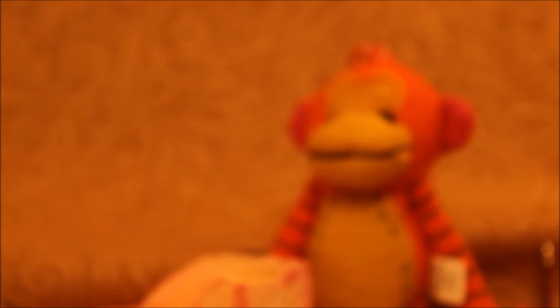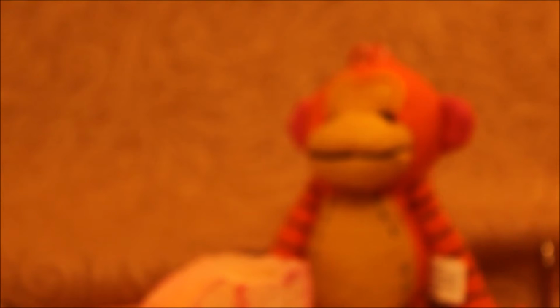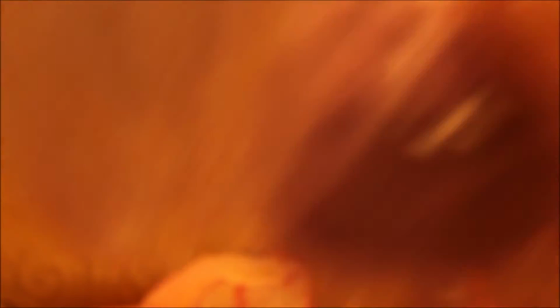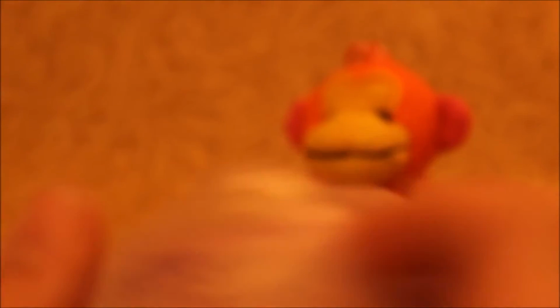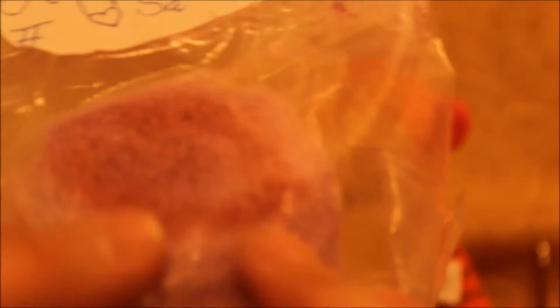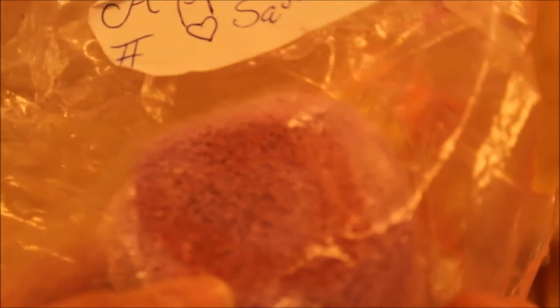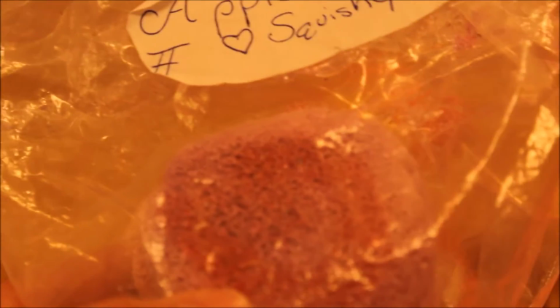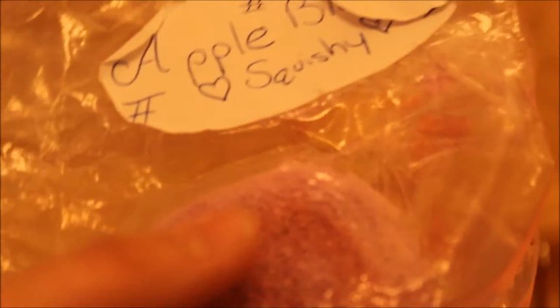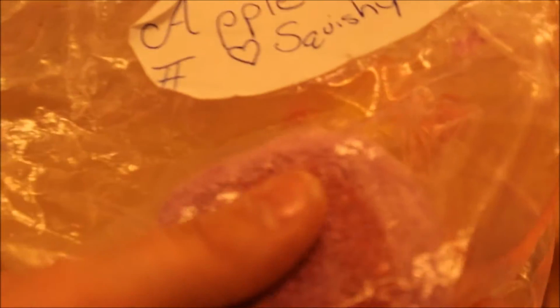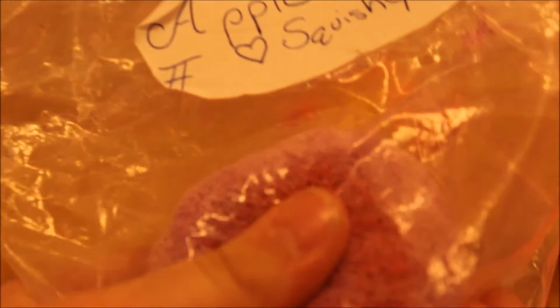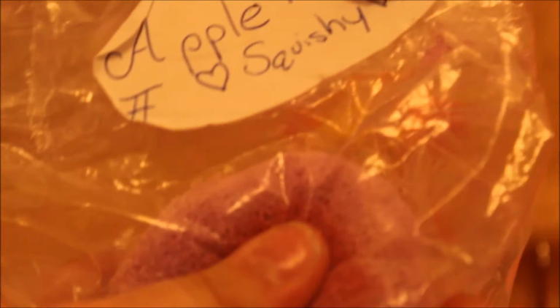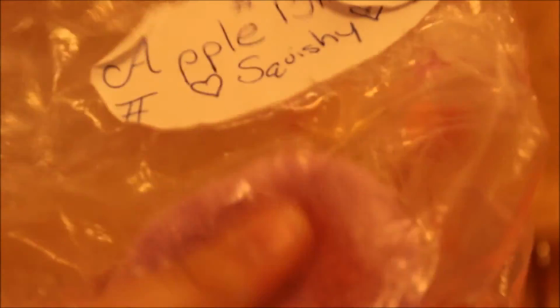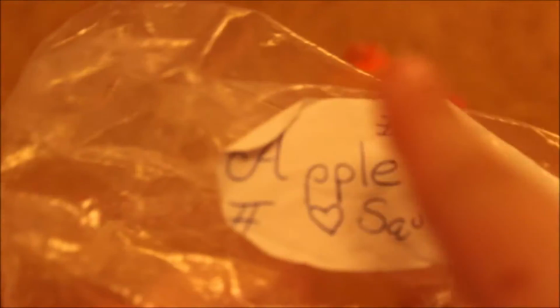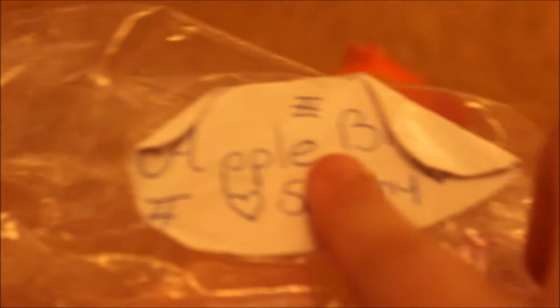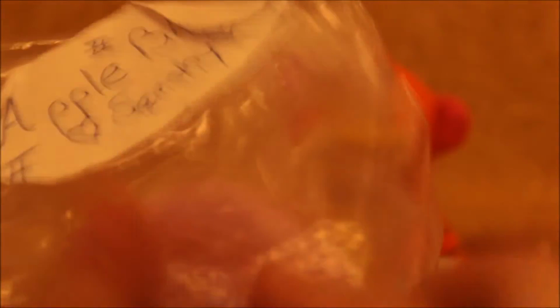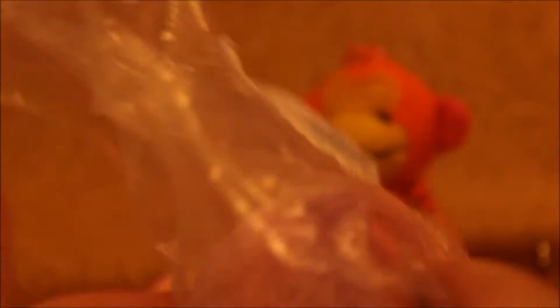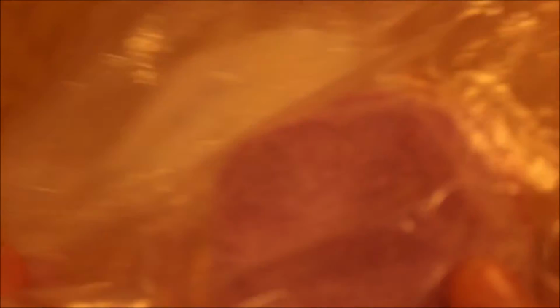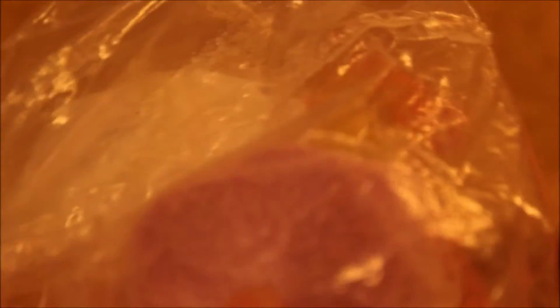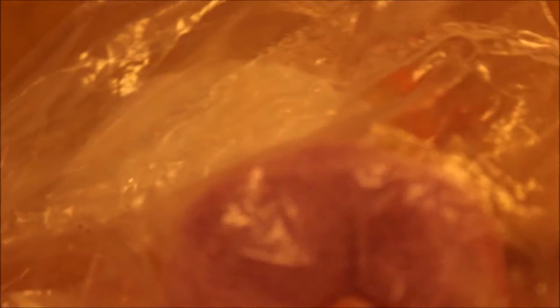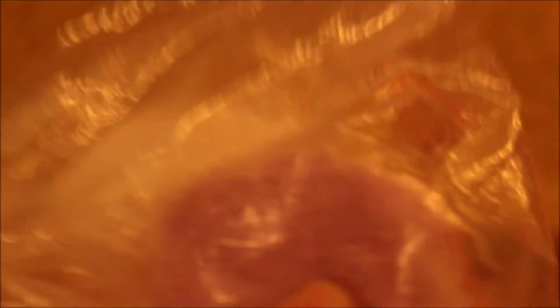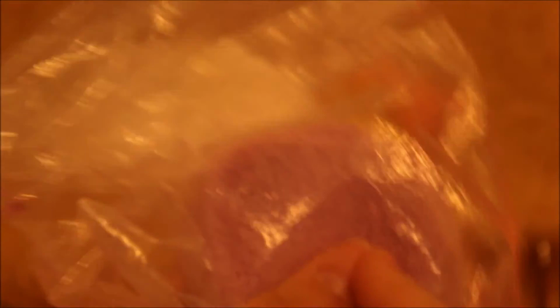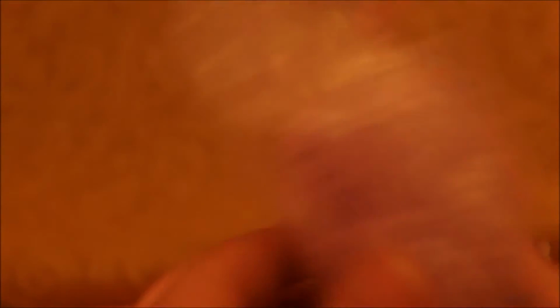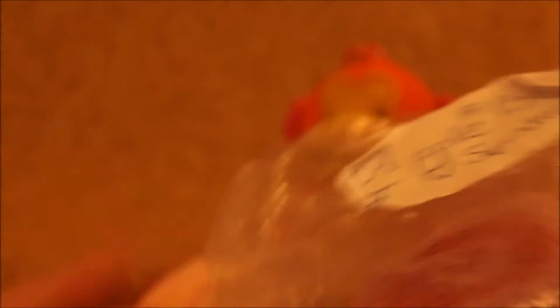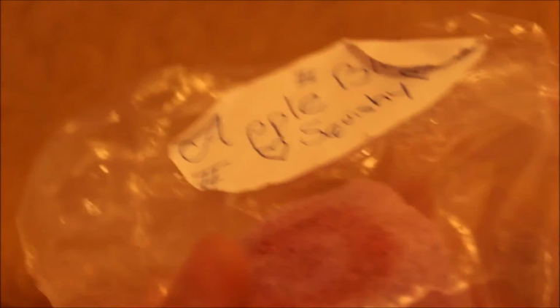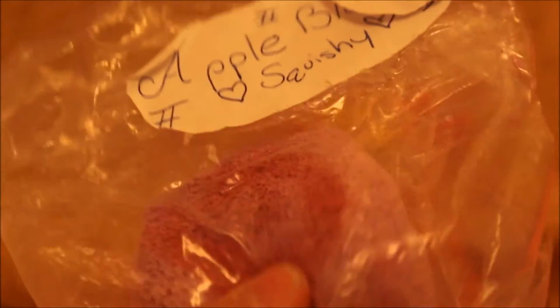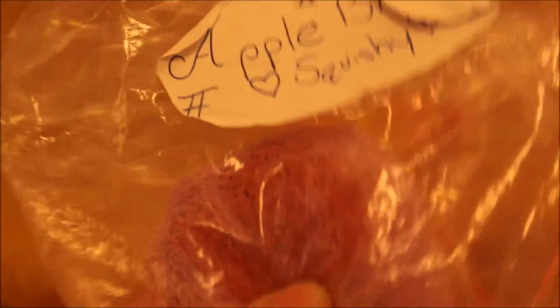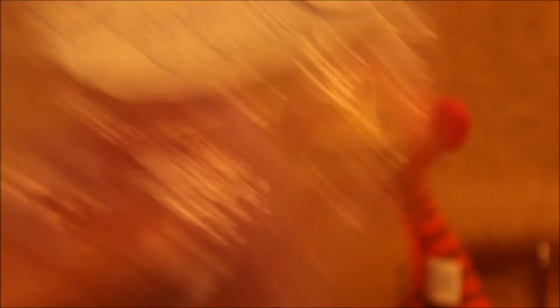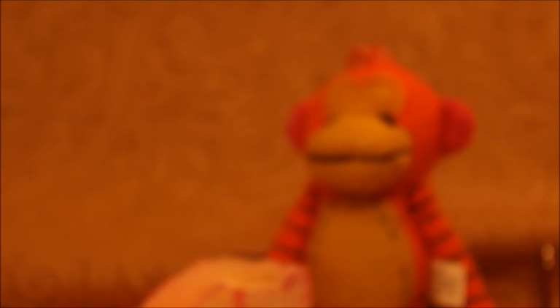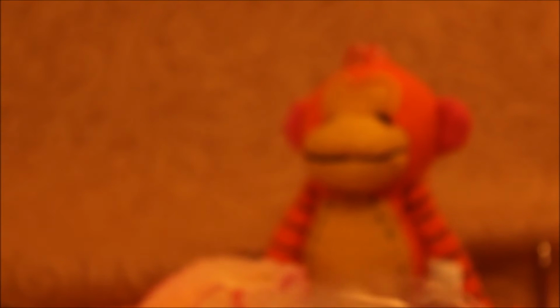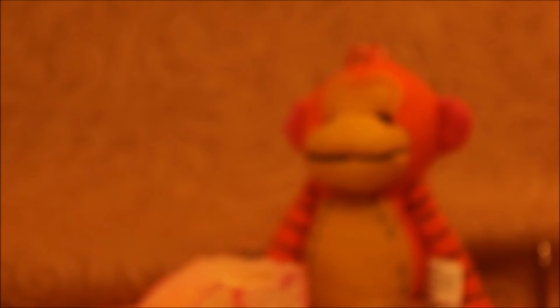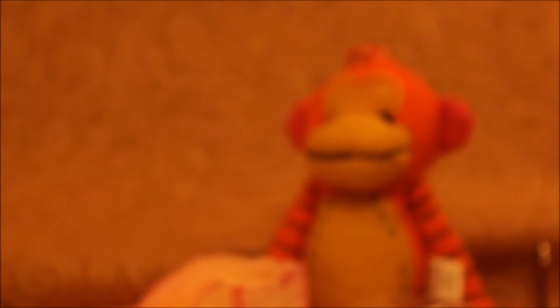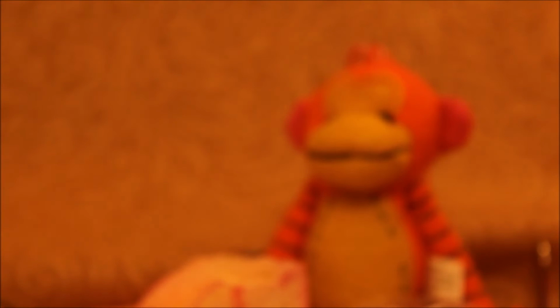Next I have this Swiss roll, and I know it's an apple blossom squishy — I use it to make packagings for other squishies. It's very, very soft honestly.